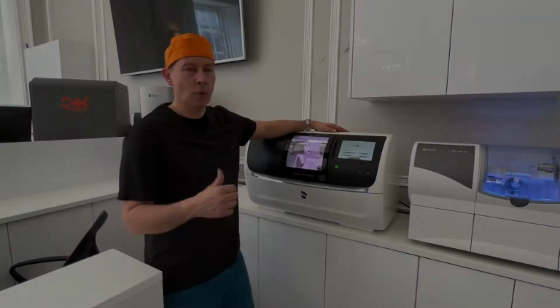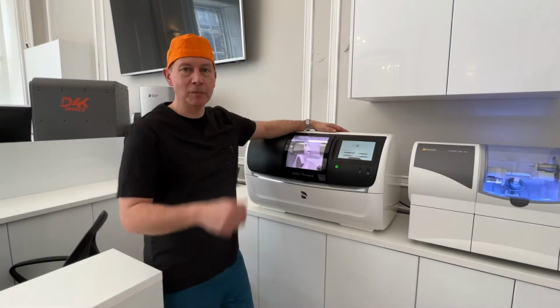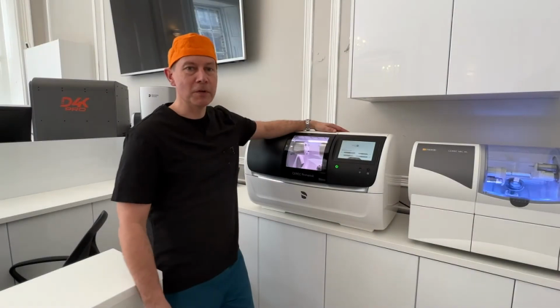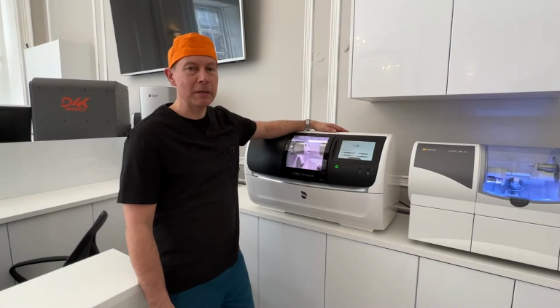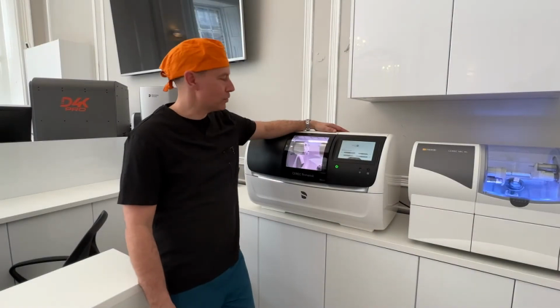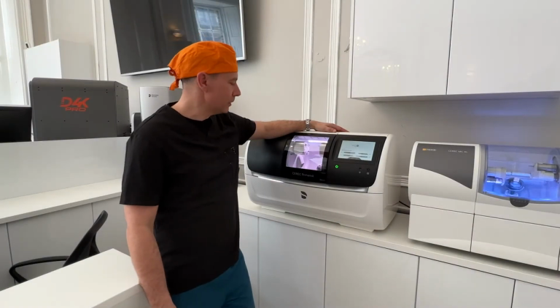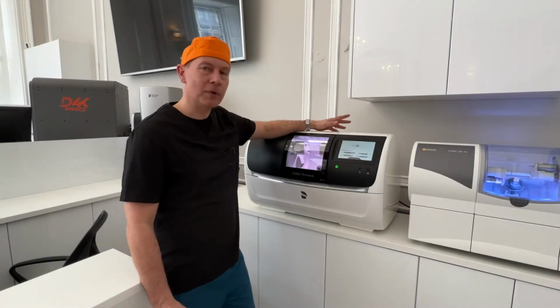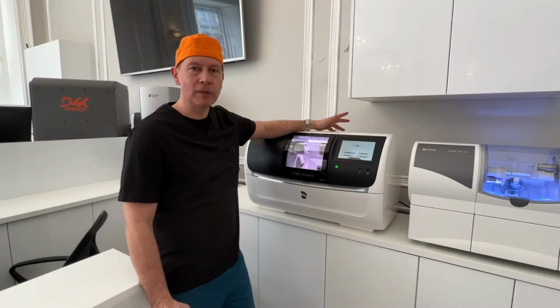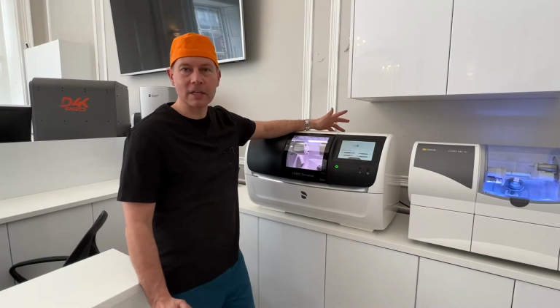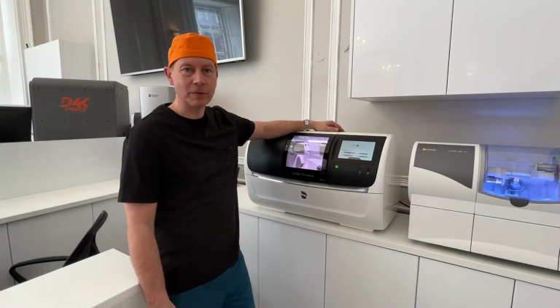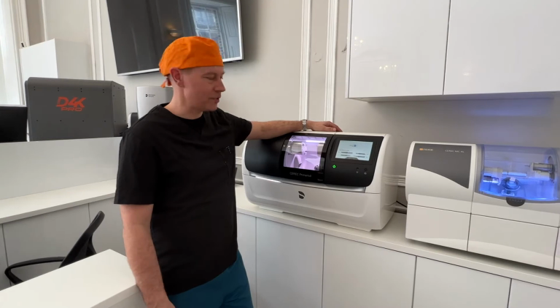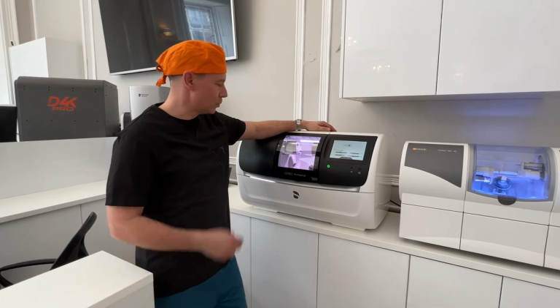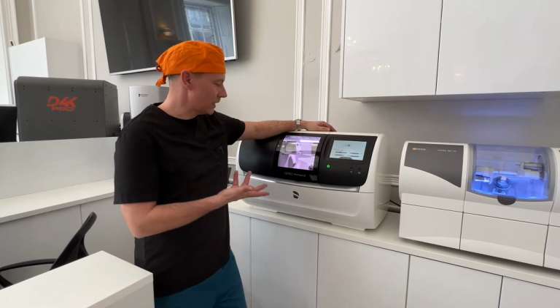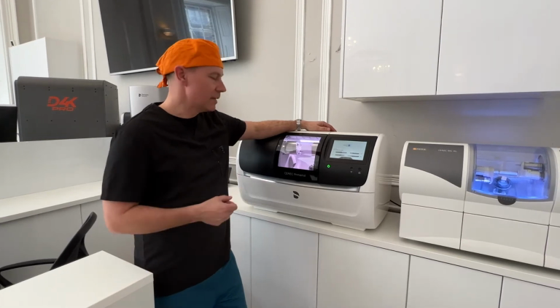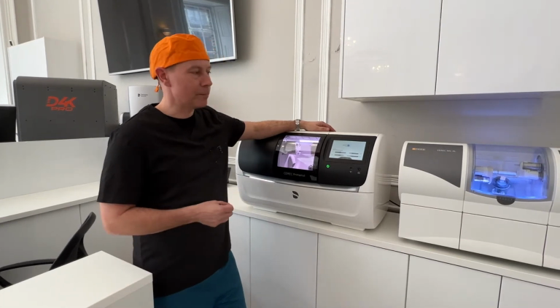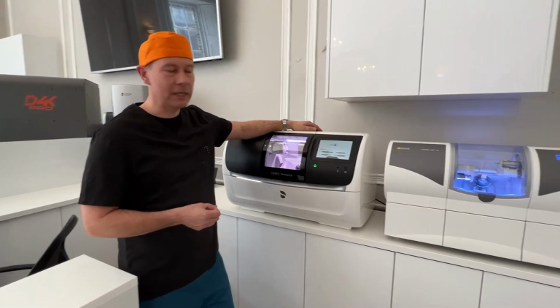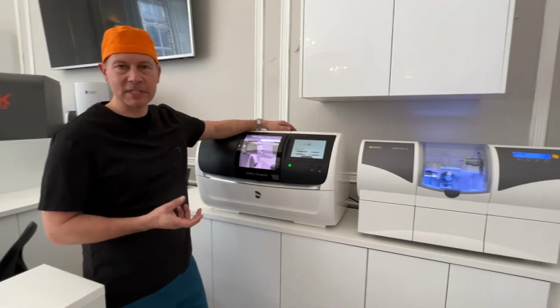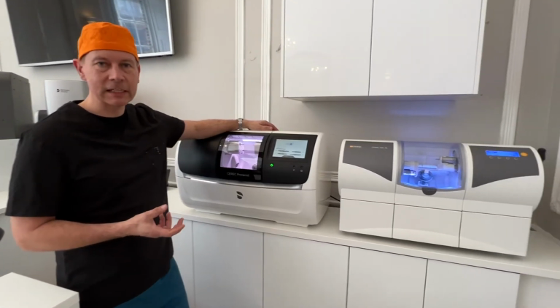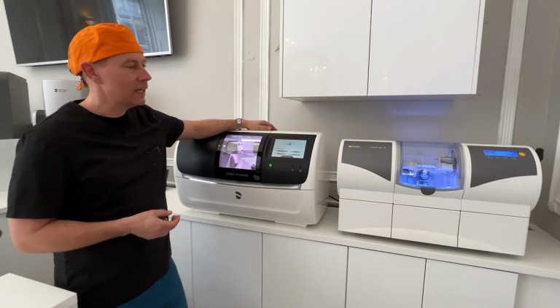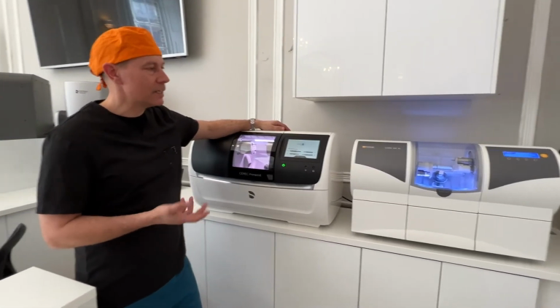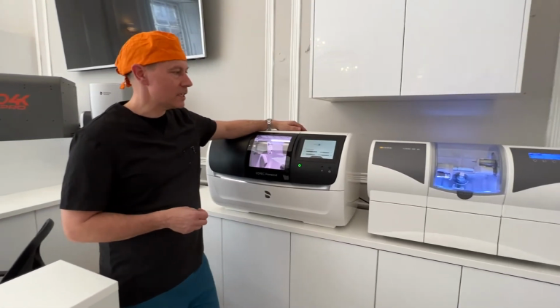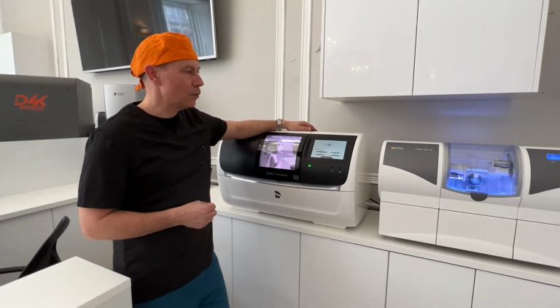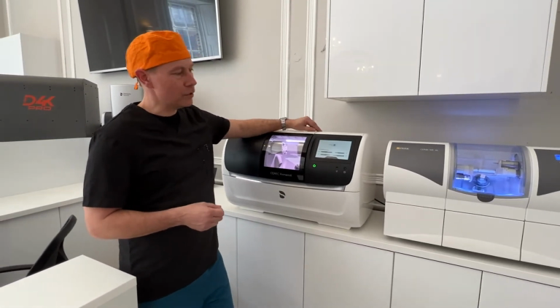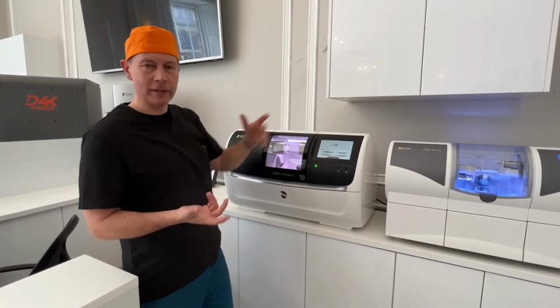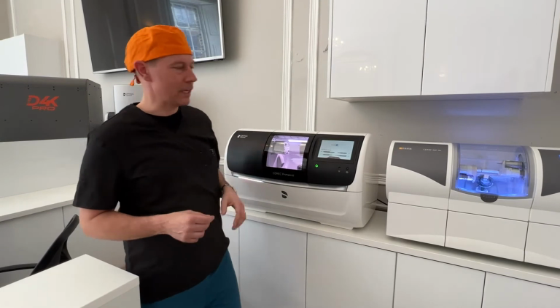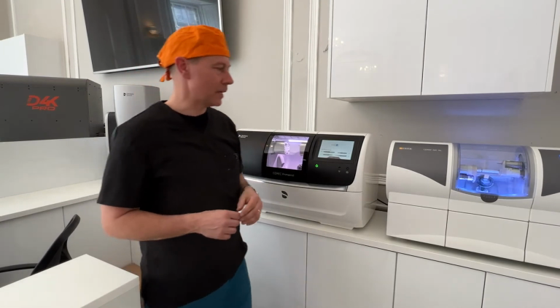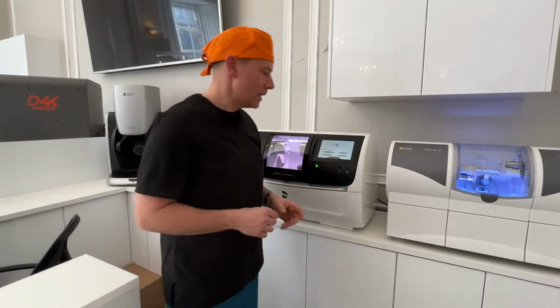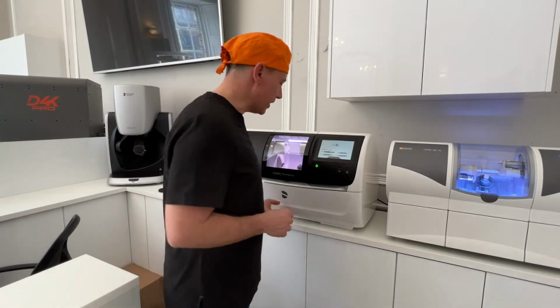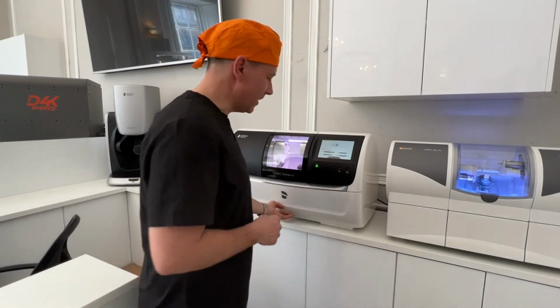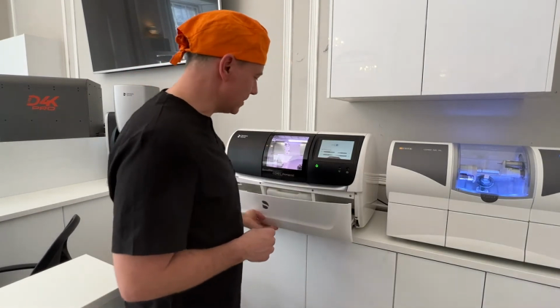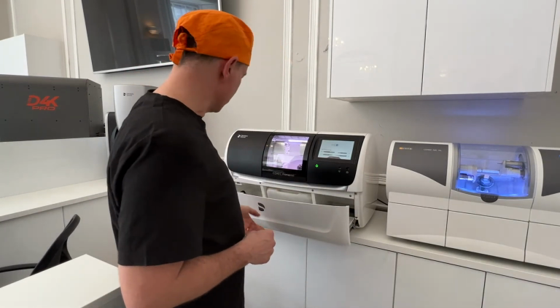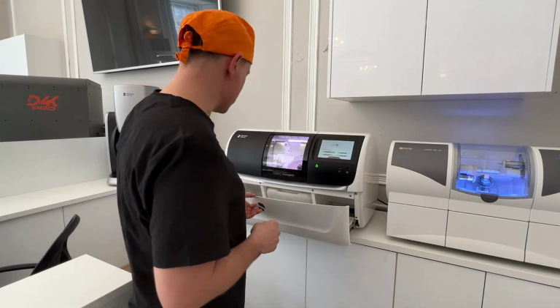Welcome to another Minibyte tutorial. Today we're going to look at some important differences between the Zenotec PrimeMill and MCXL, to see why we use one or the other and what we can find in these secret drawers here.